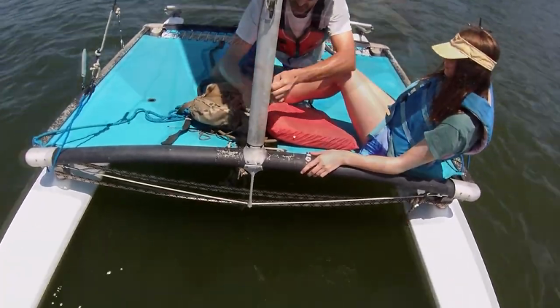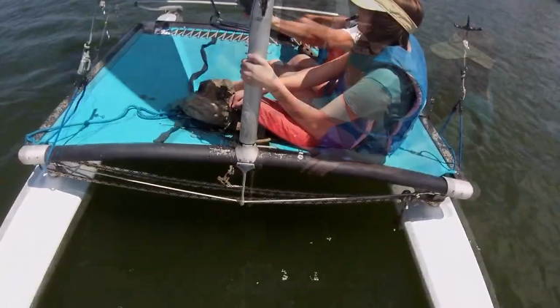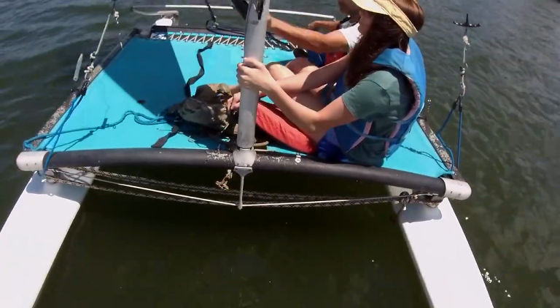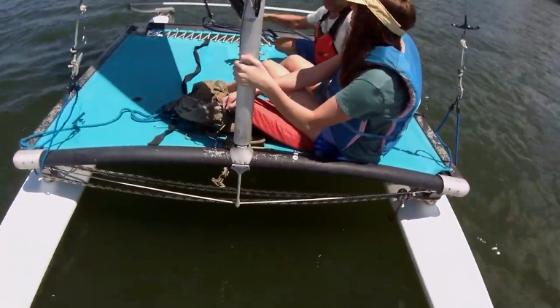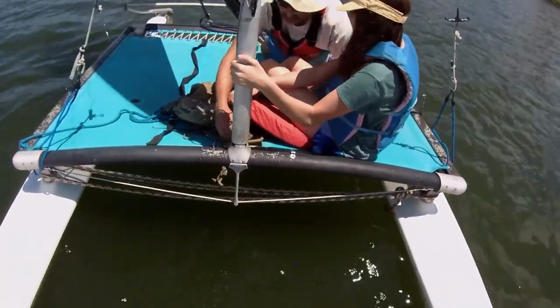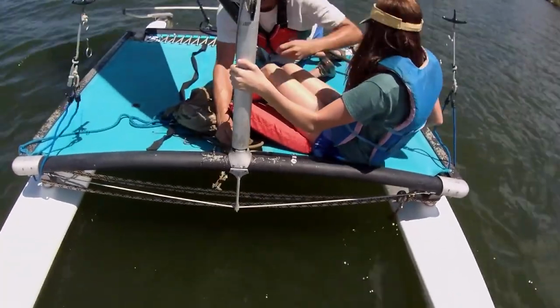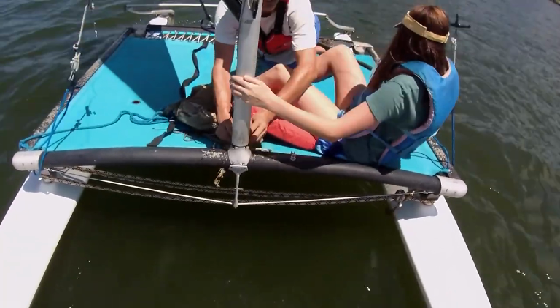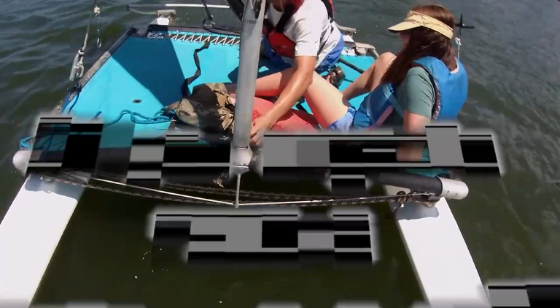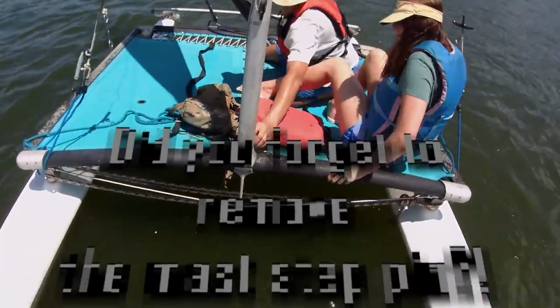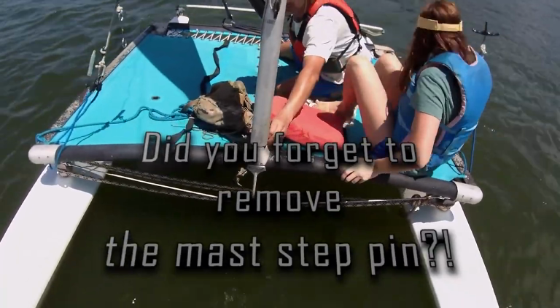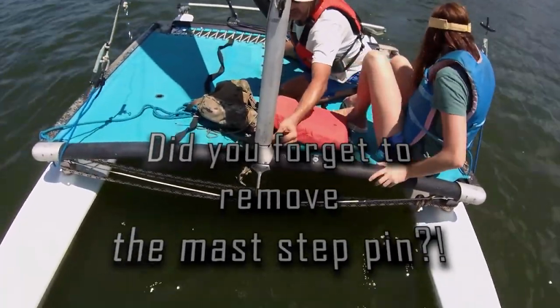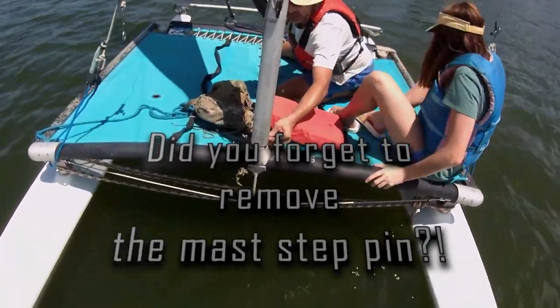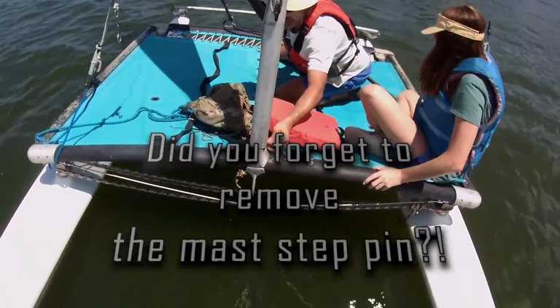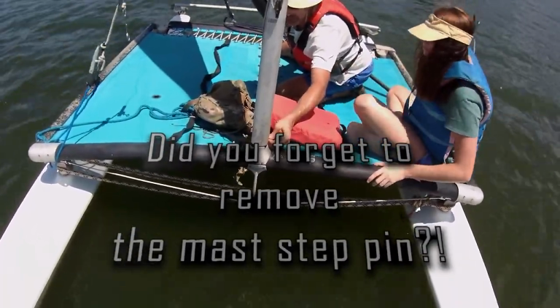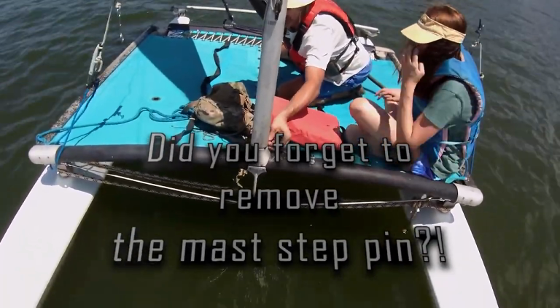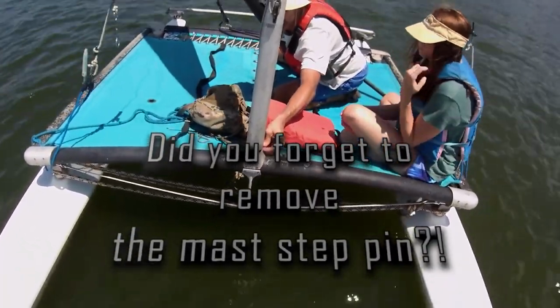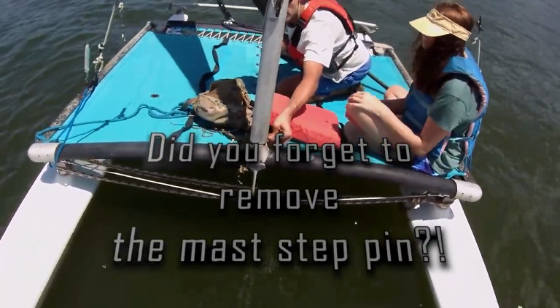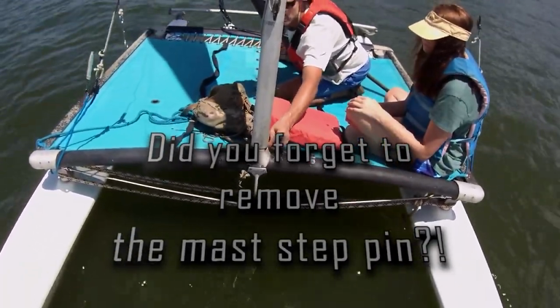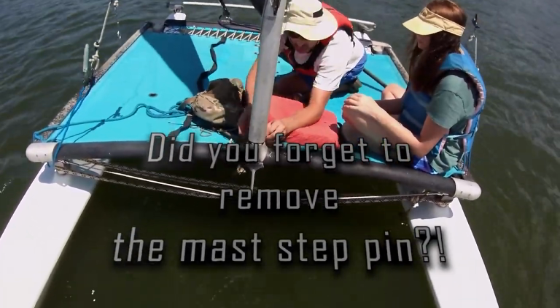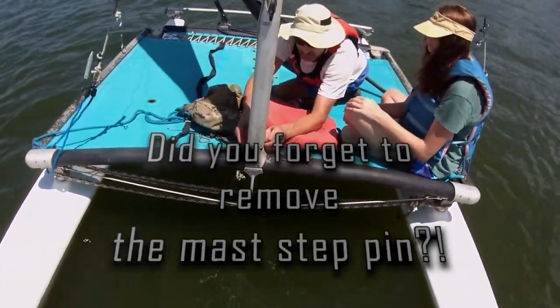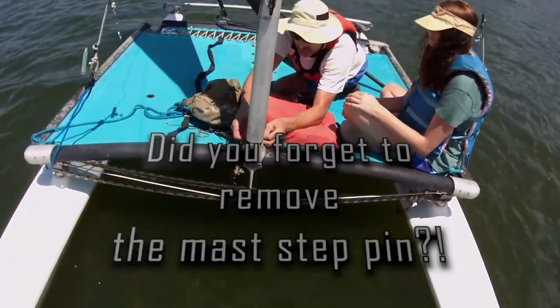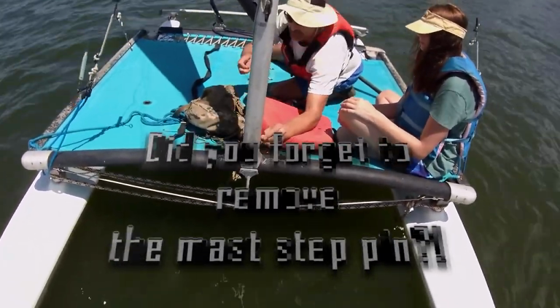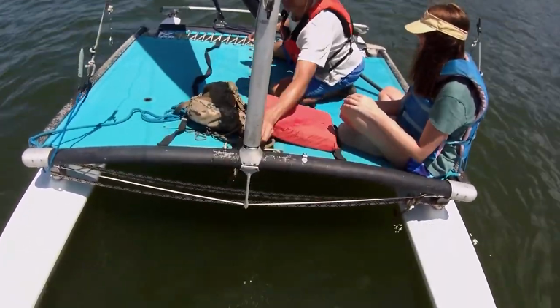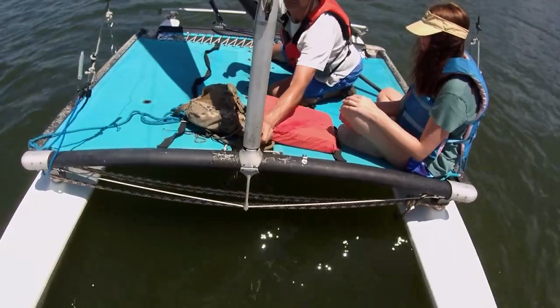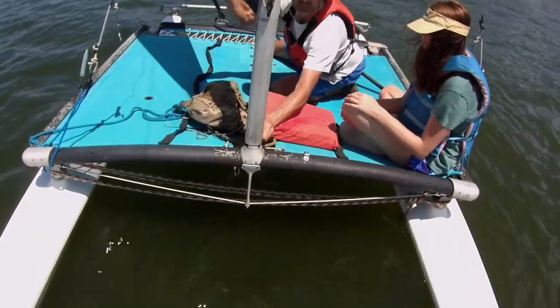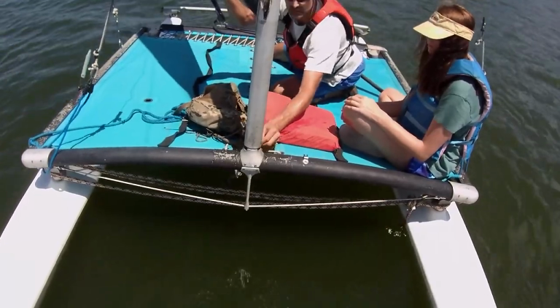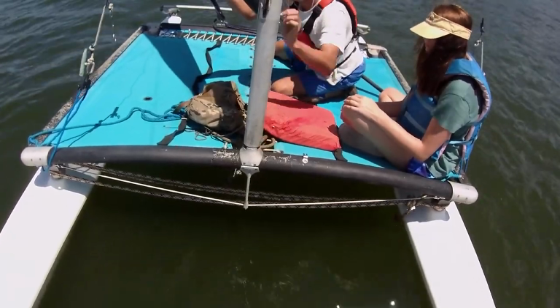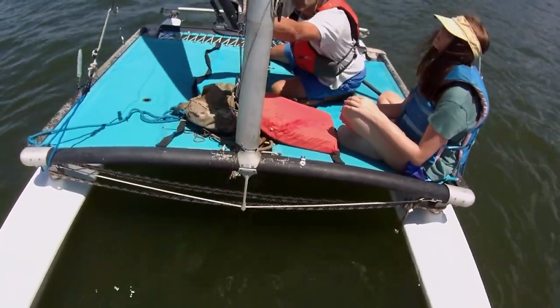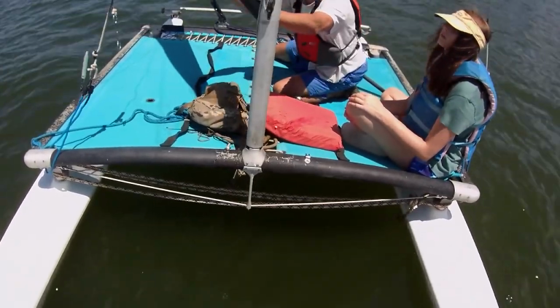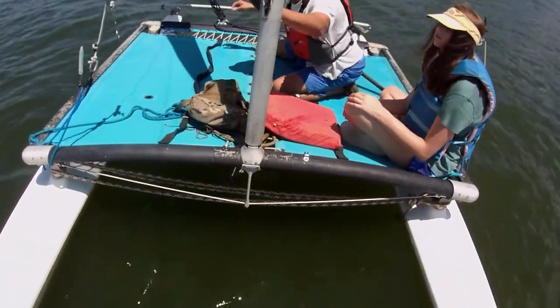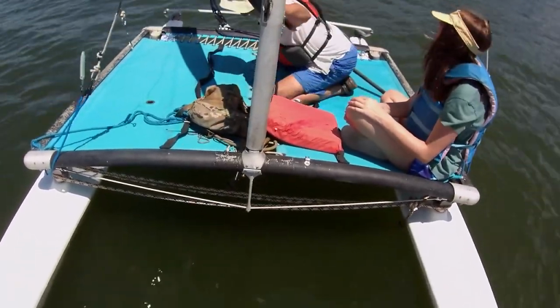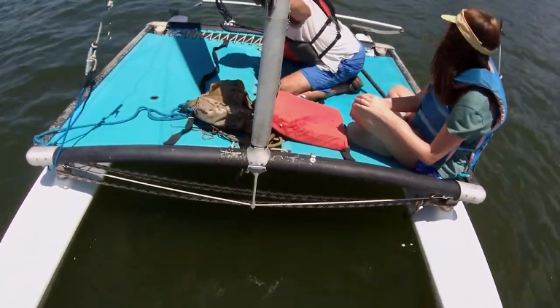Chances are you're smarter than me and won't be in the habit of leaving your mast step pin in place when you launch your Hobie. But if you did, then pull it out before you get into high winds and something breaks.